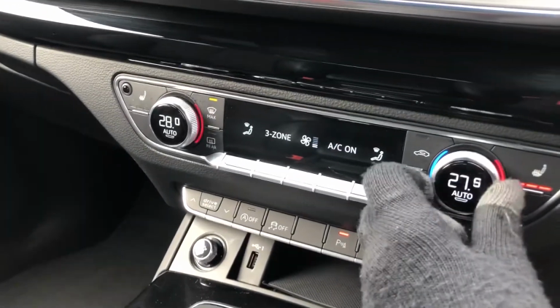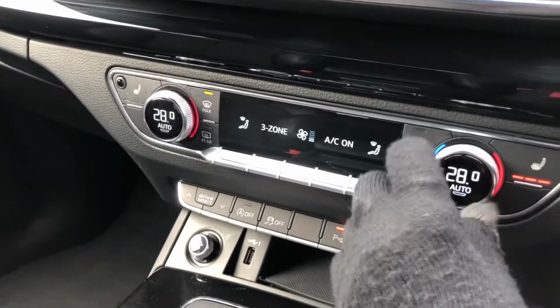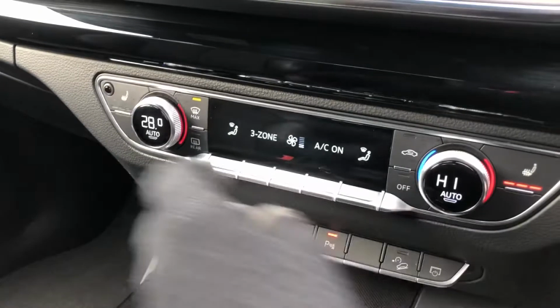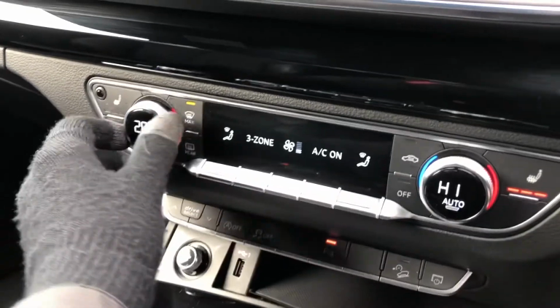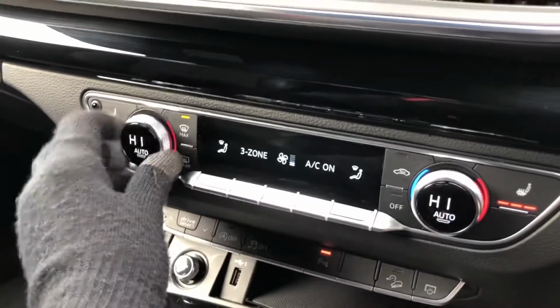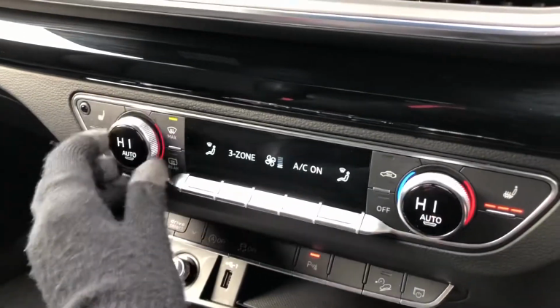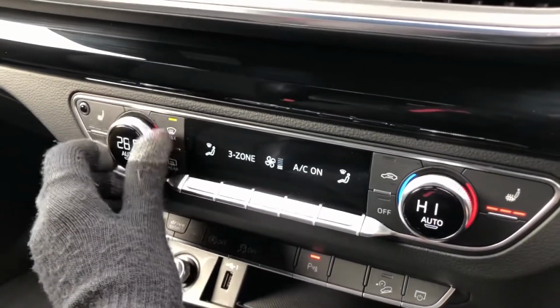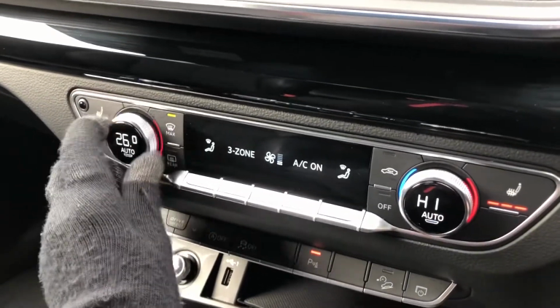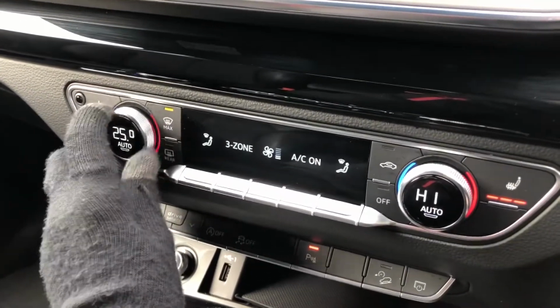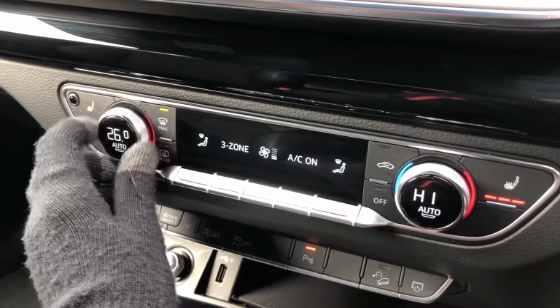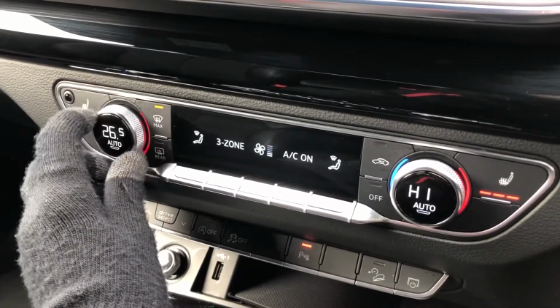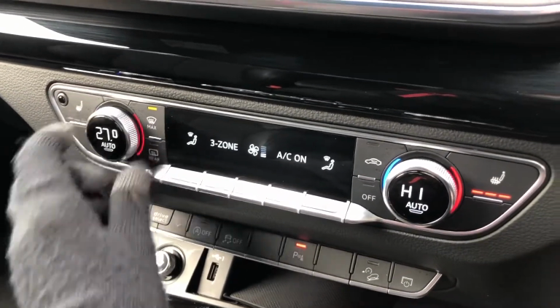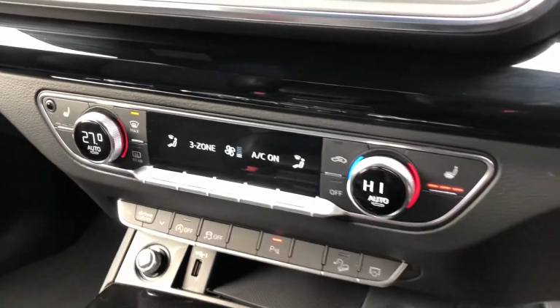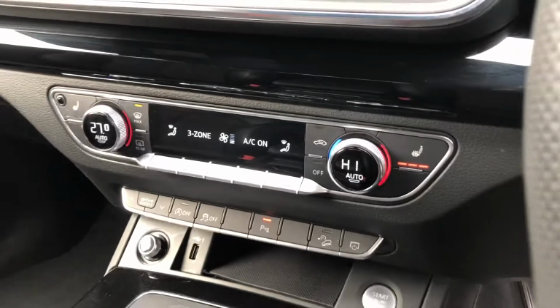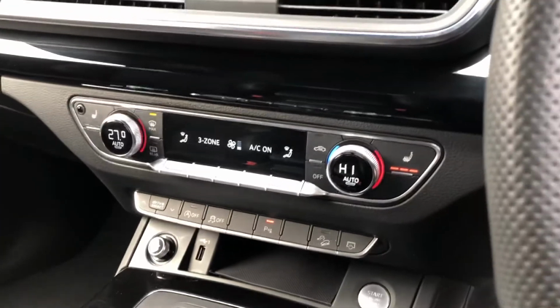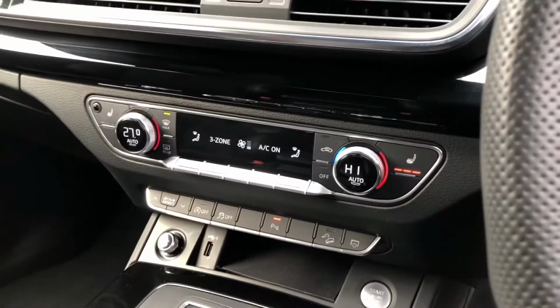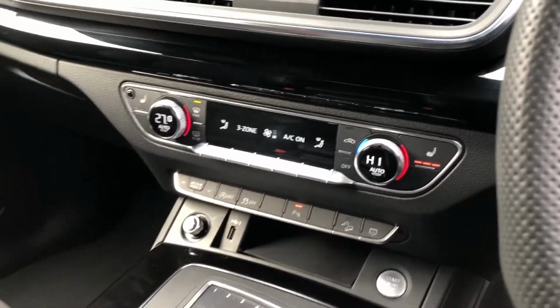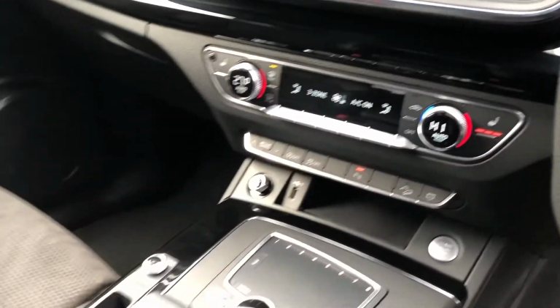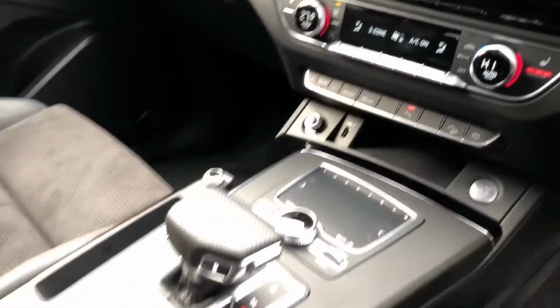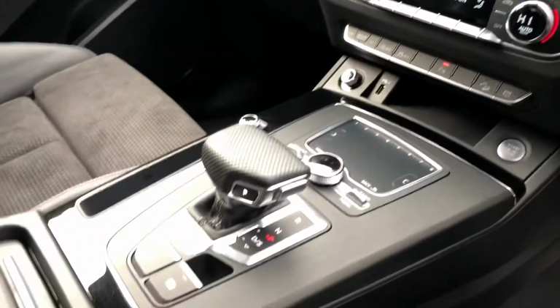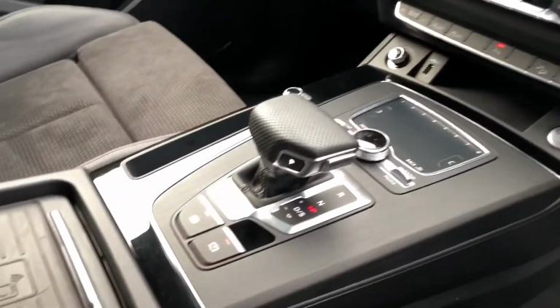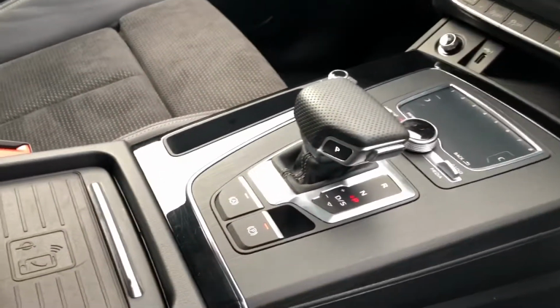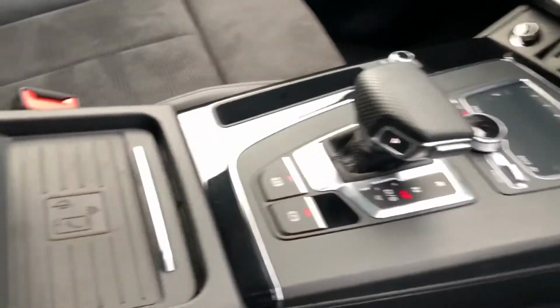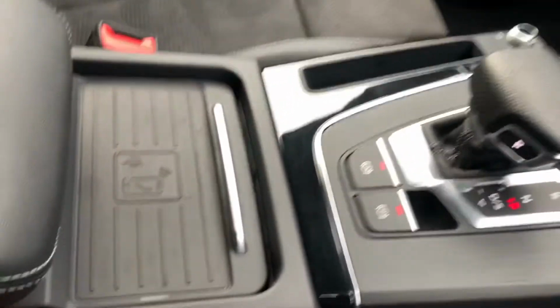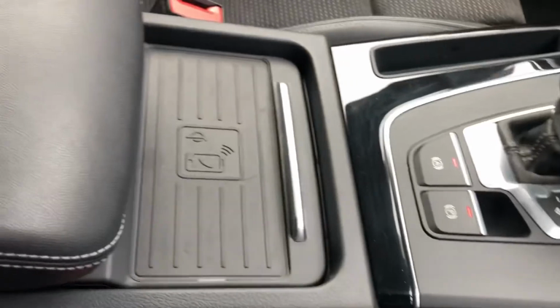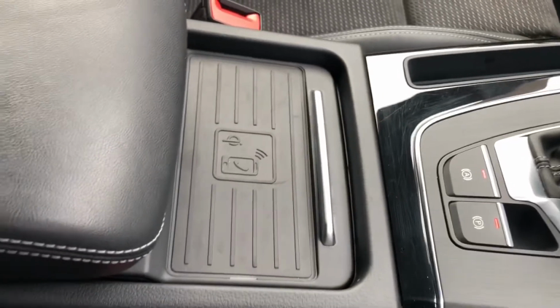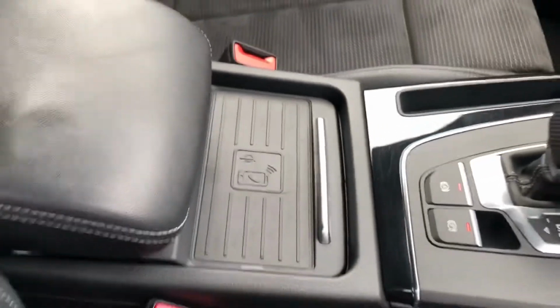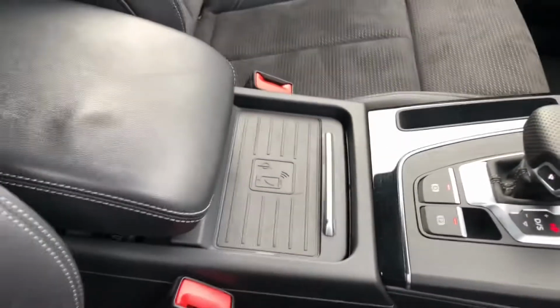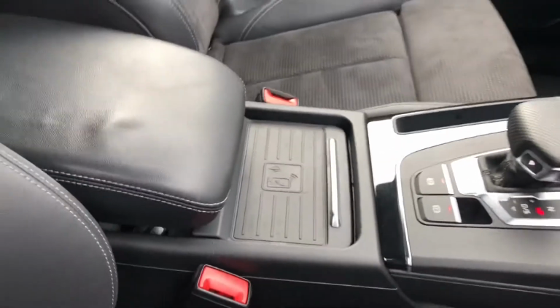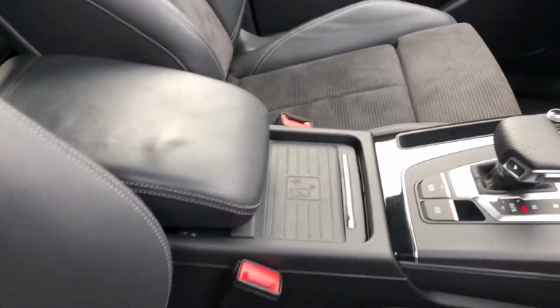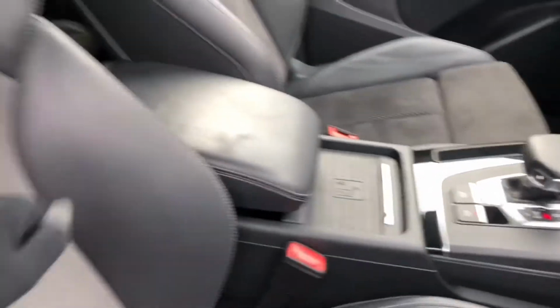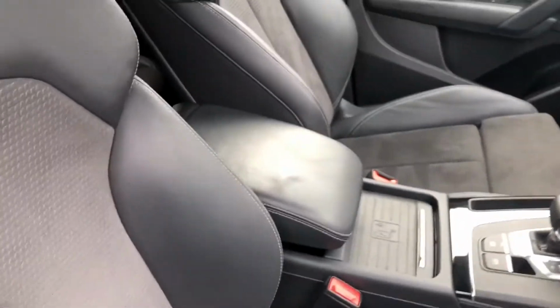Below this we have the three zone electronic climate control, keeping a comfortable and constant ambient temperature with separate controls for you, your front, and your rear passengers. Also the S-tronic gearbox and the wireless phone charging pad to ensure you're always connected on the go.